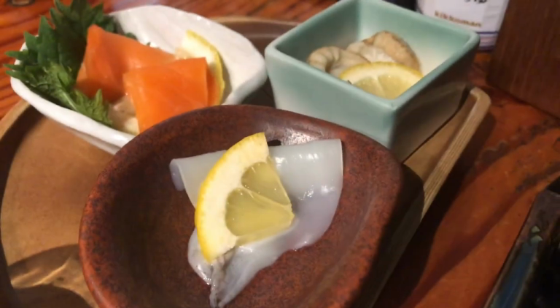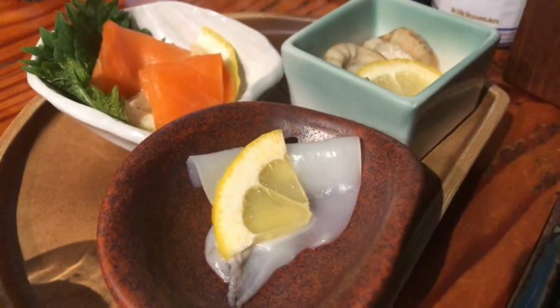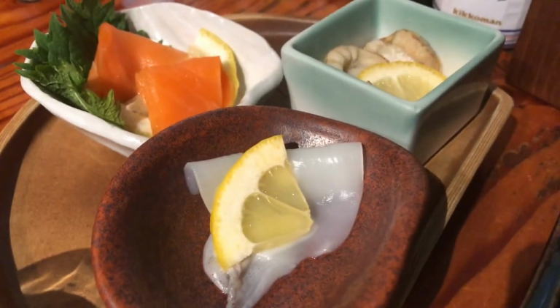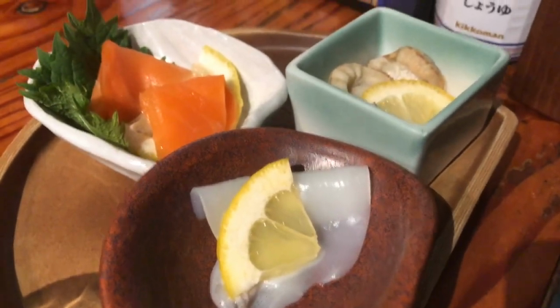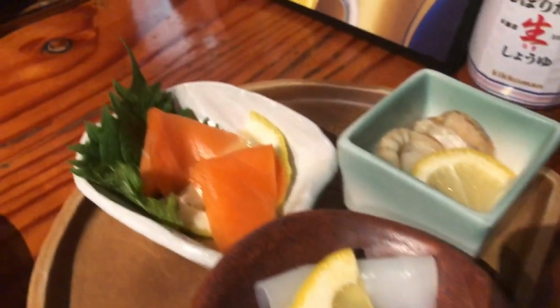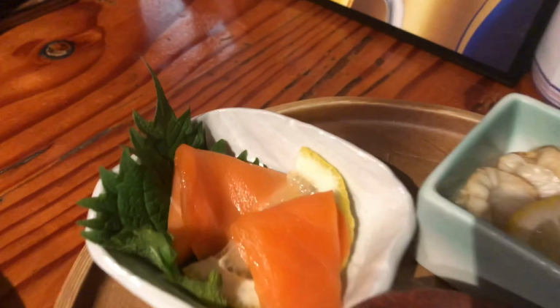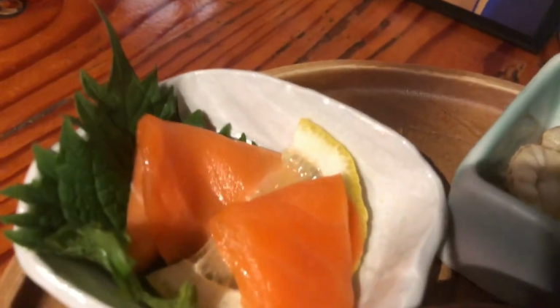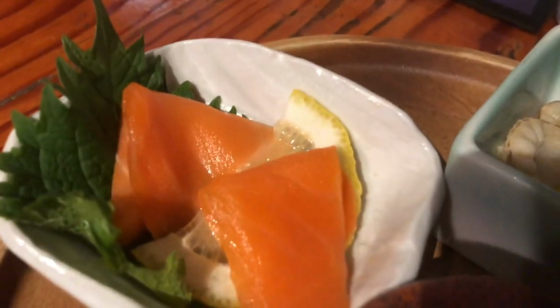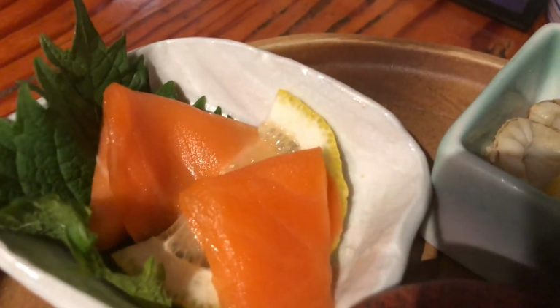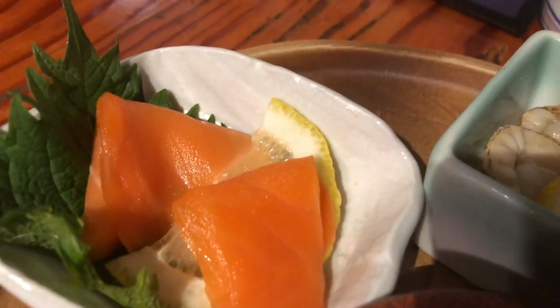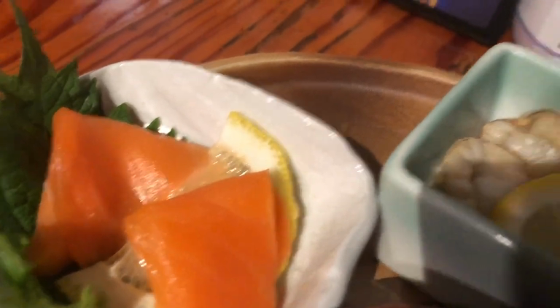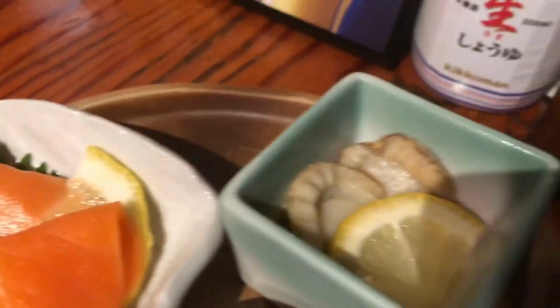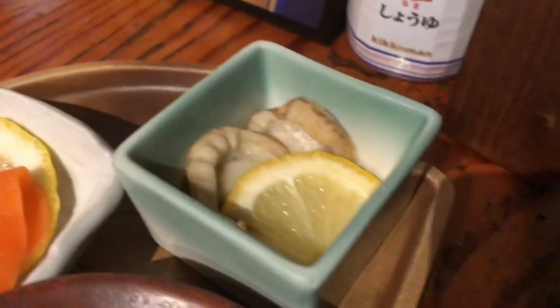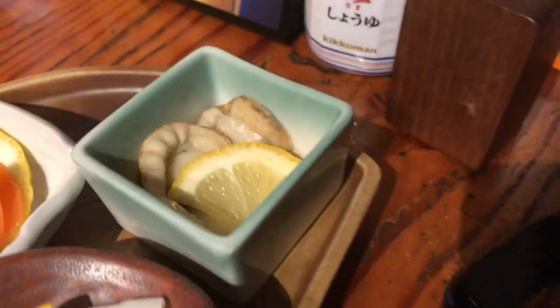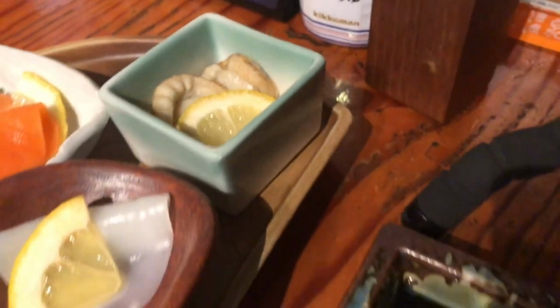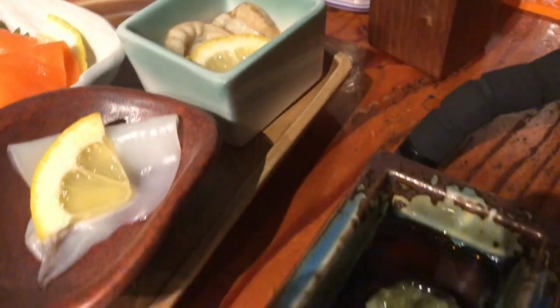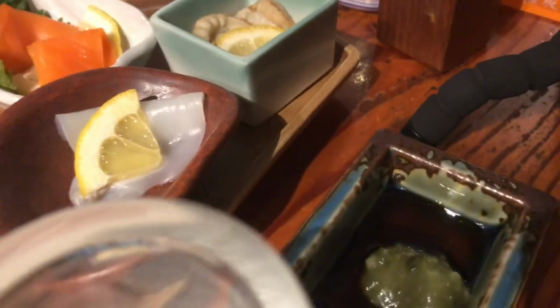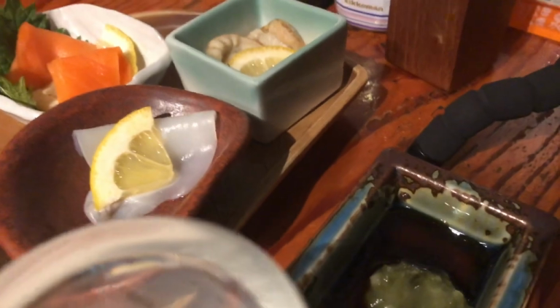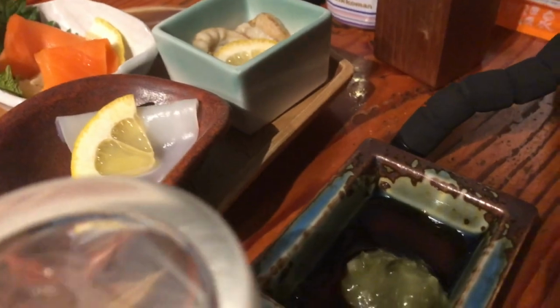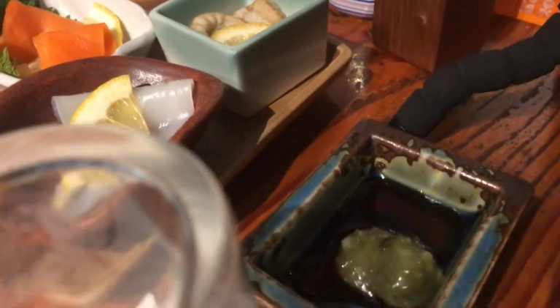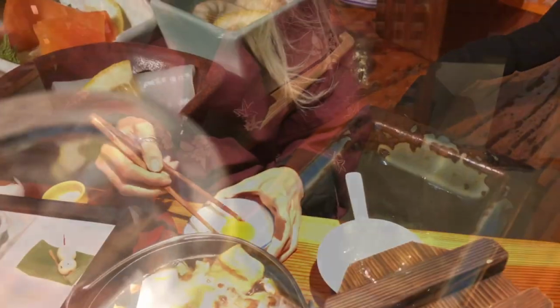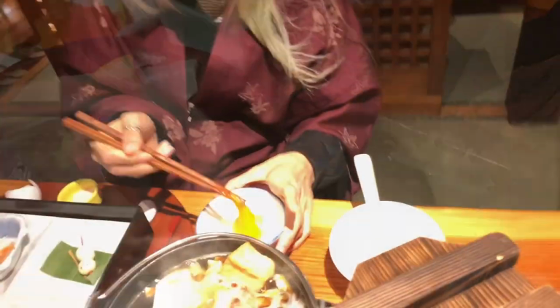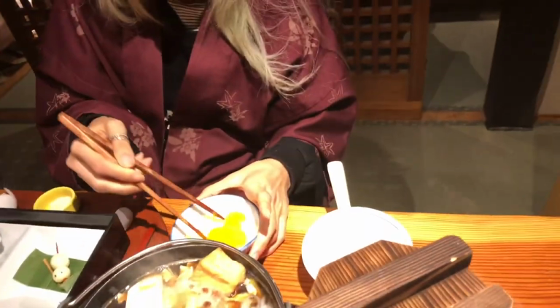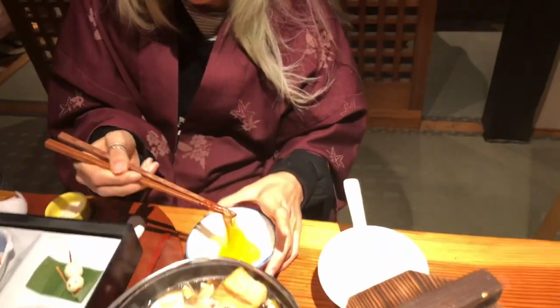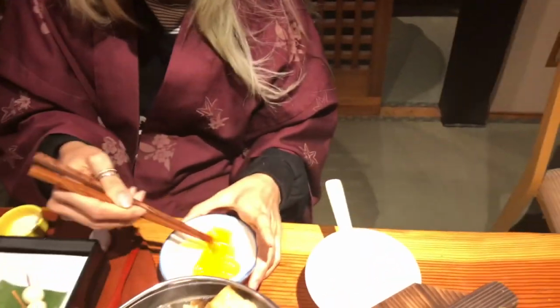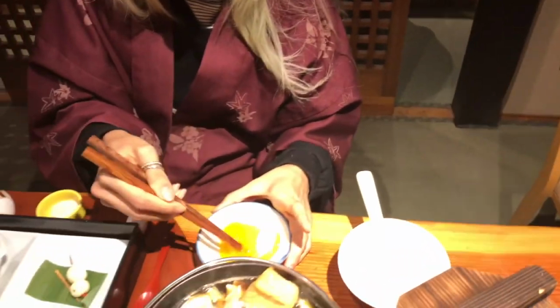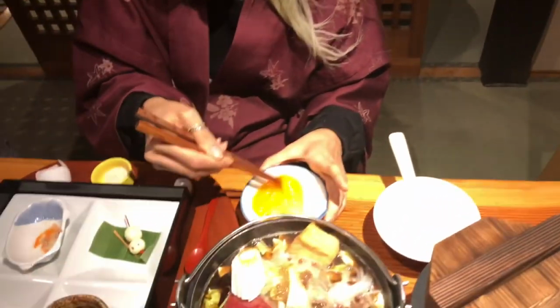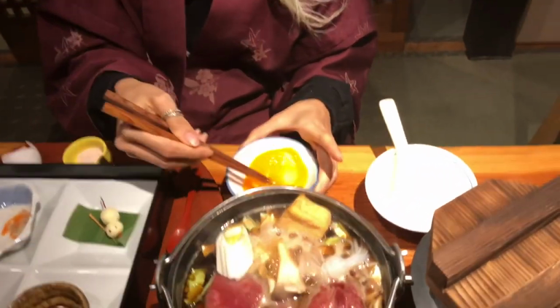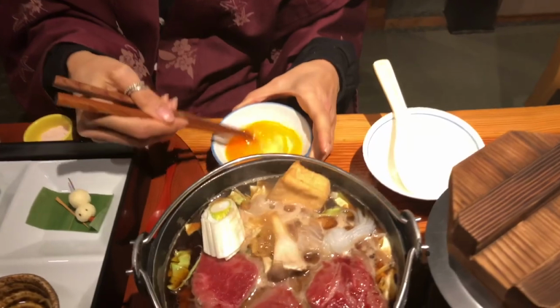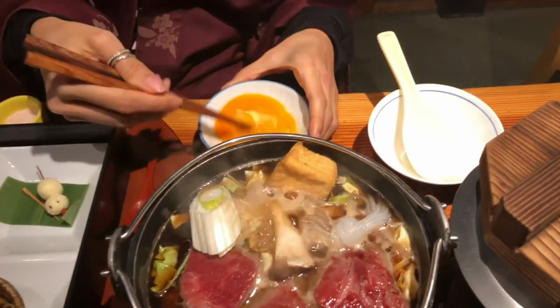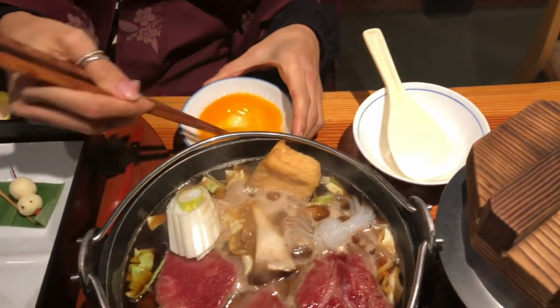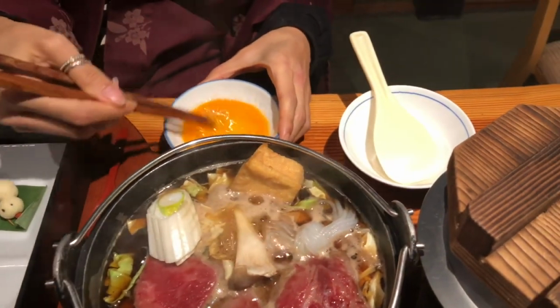Balance and harmony: kaiseki focuses on achieving a sense of balance and harmony in the meal. The courses are carefully selected and arranged to provide a combination of tastes, from delicate and subtle to bold and robust, while considering factors like temperature, cooking techniques, and colors.